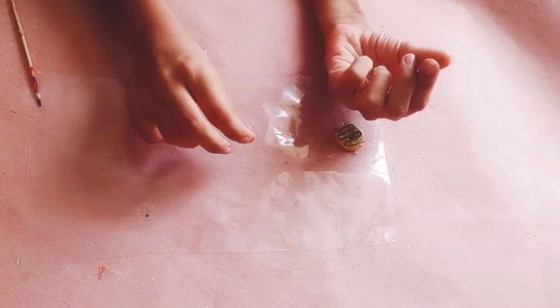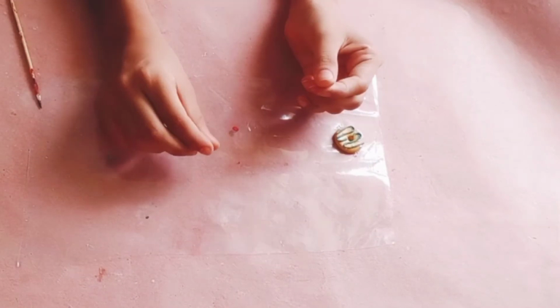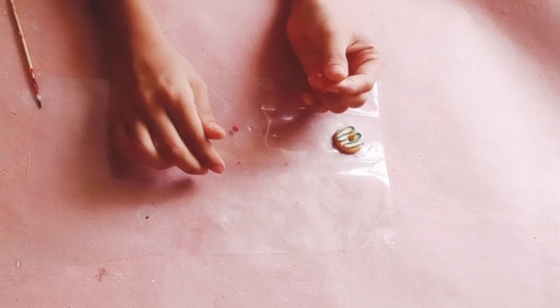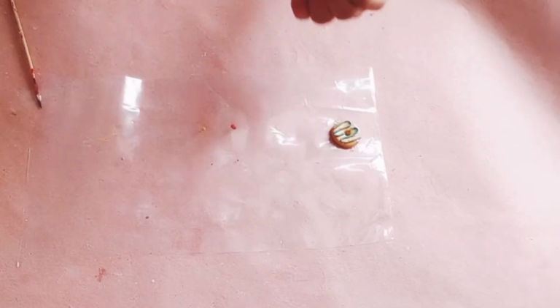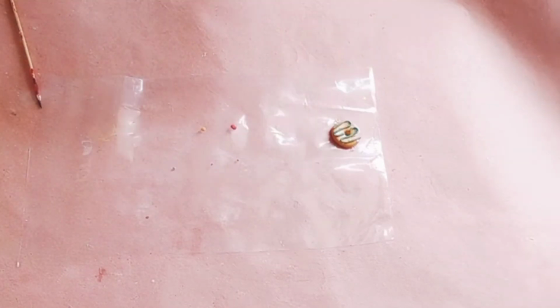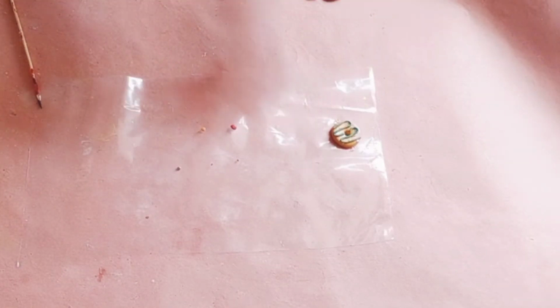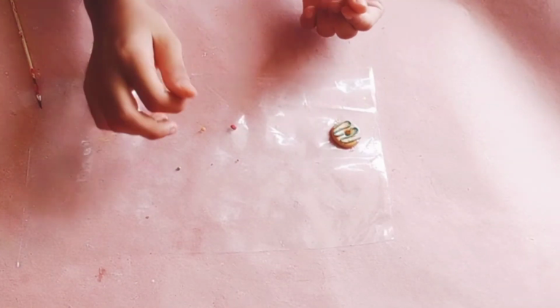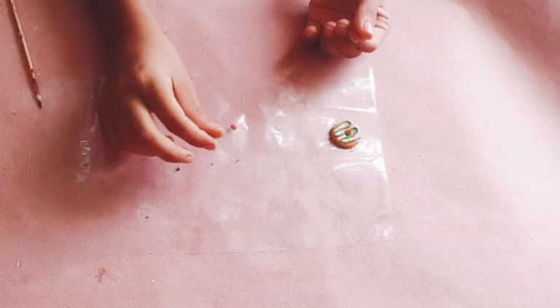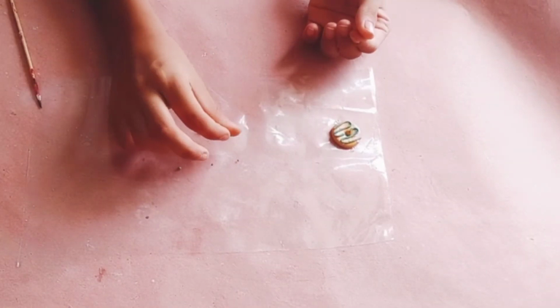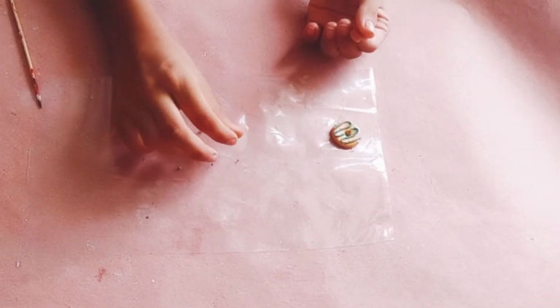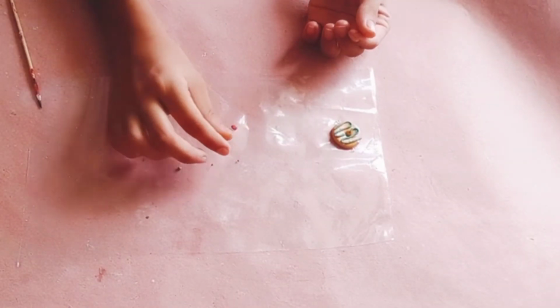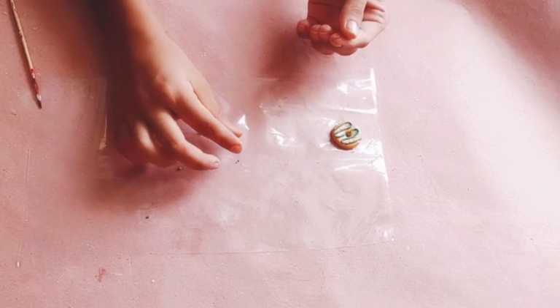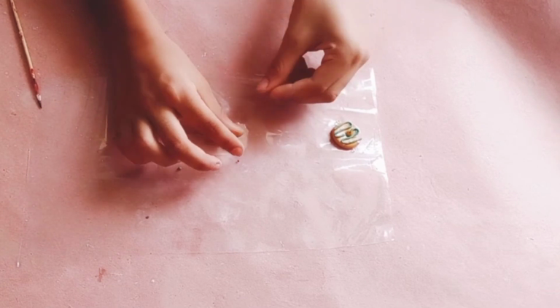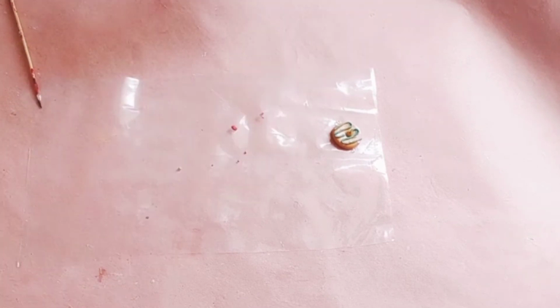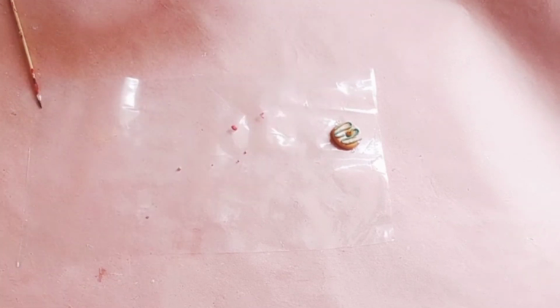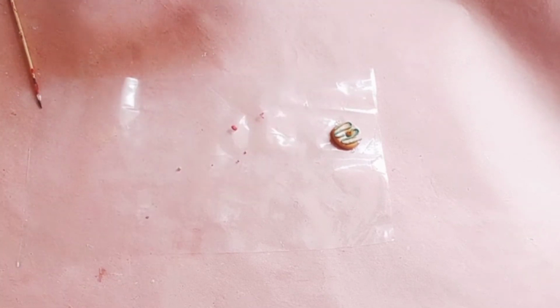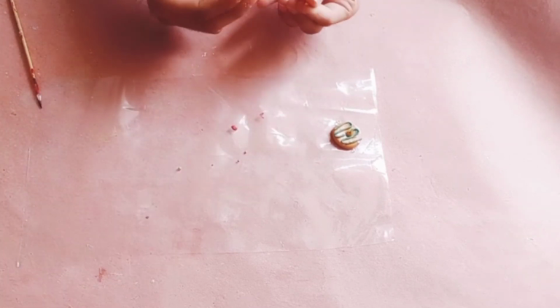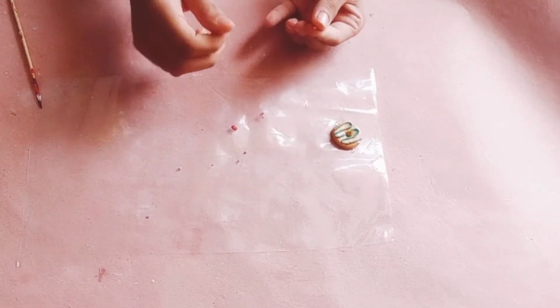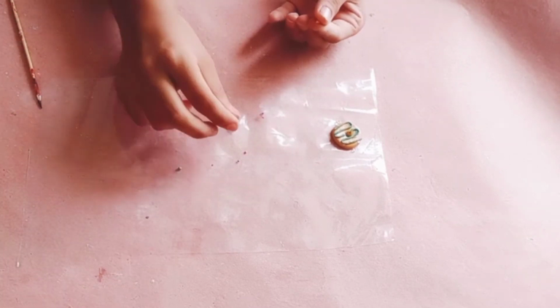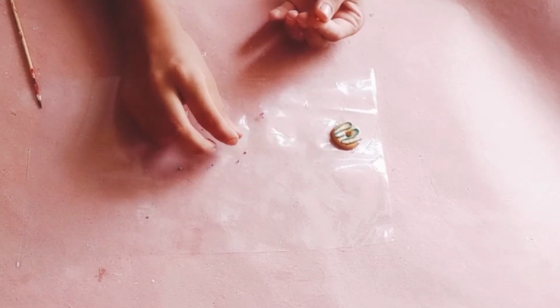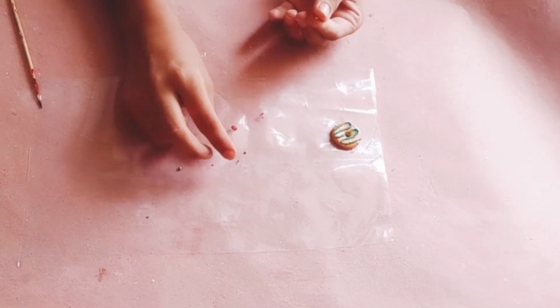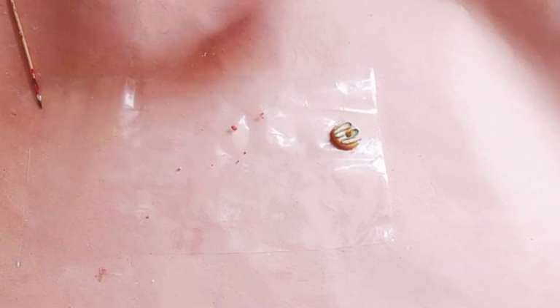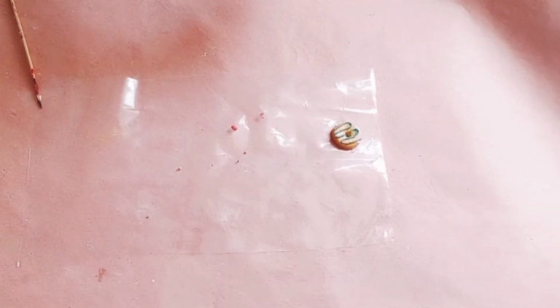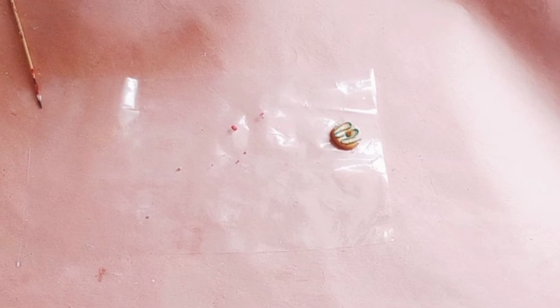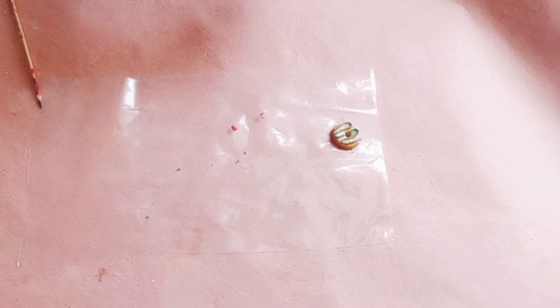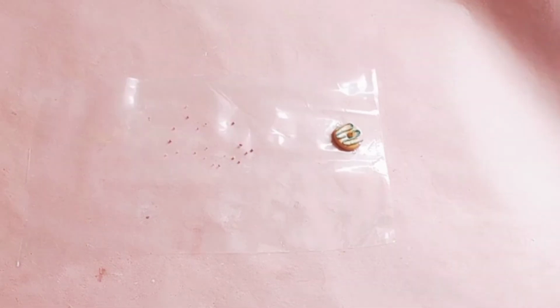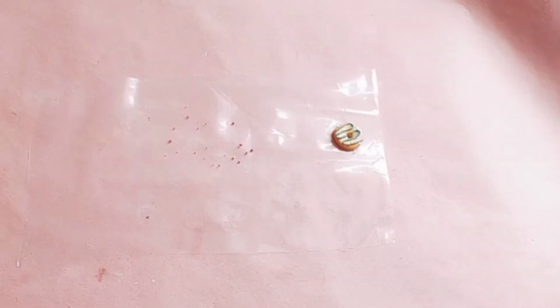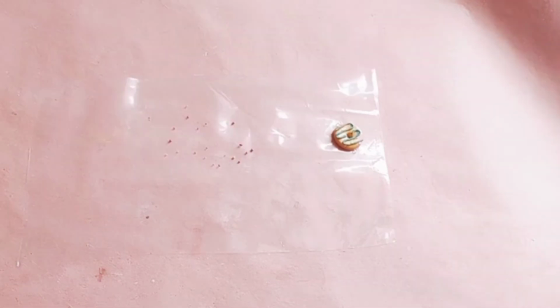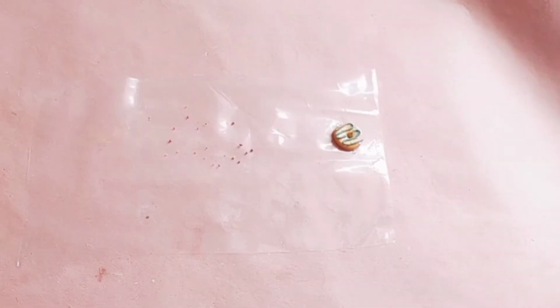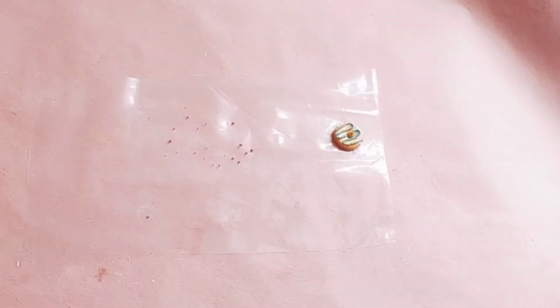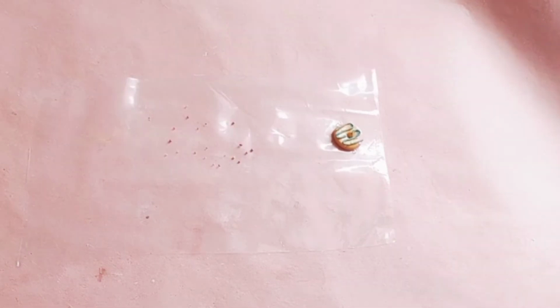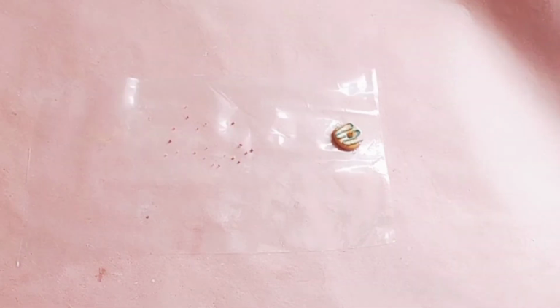Now I'm making some sprinkles using different colors. Make some tiny dots using any color of your choice - here I am using red, yellow, and orange colors. My sprinkle is done, now I'm sticking it on the donut.